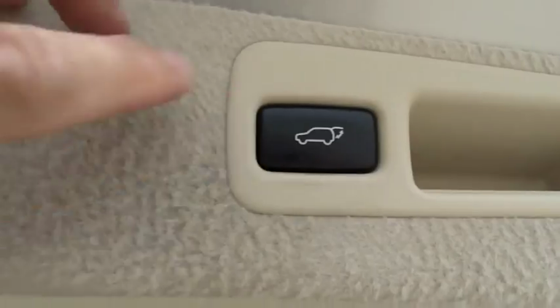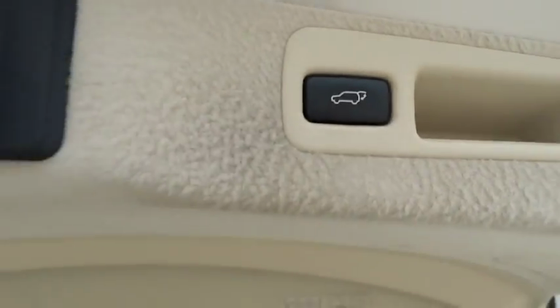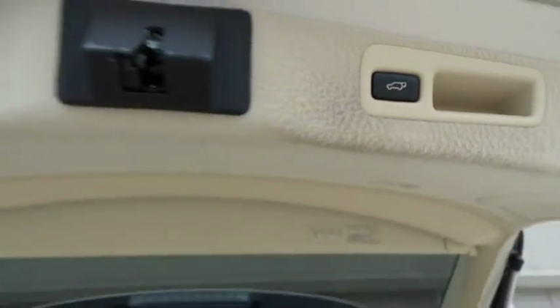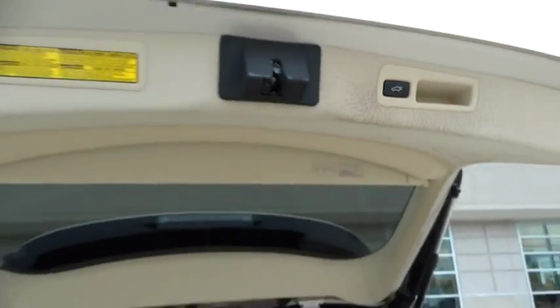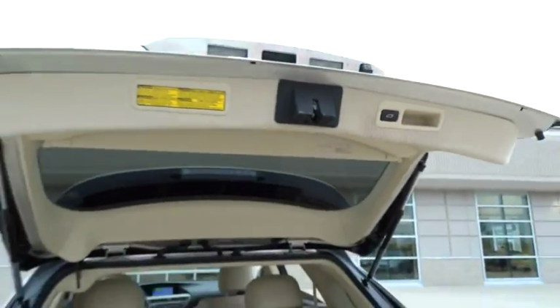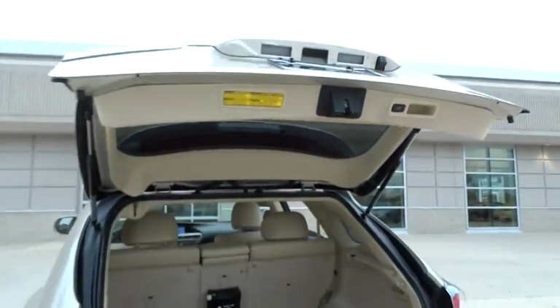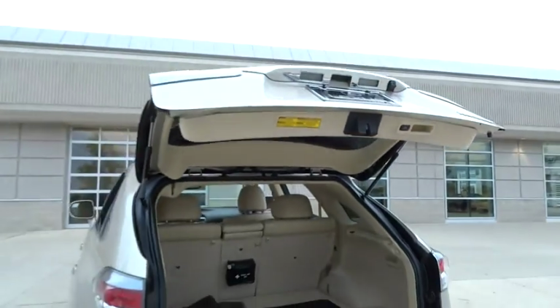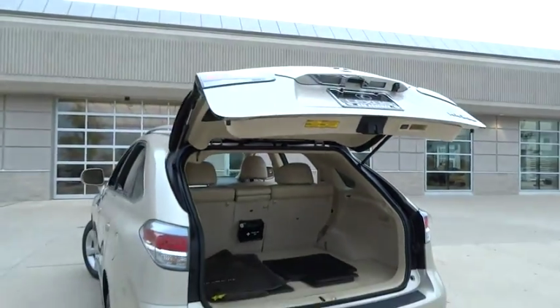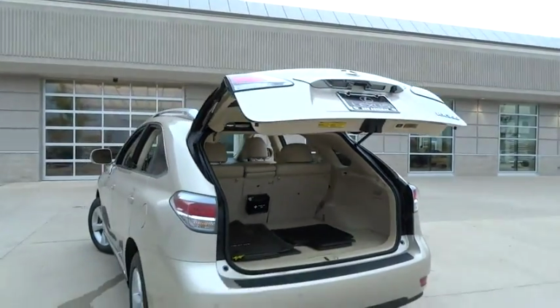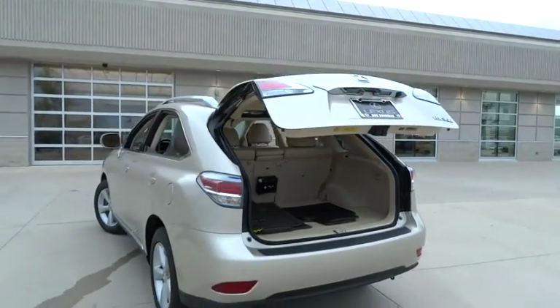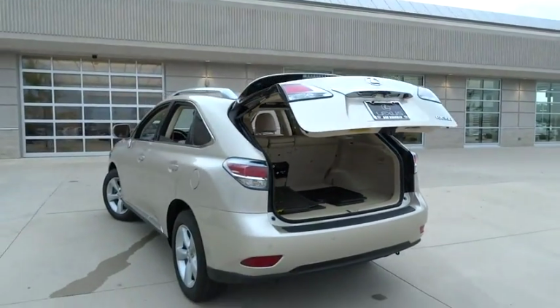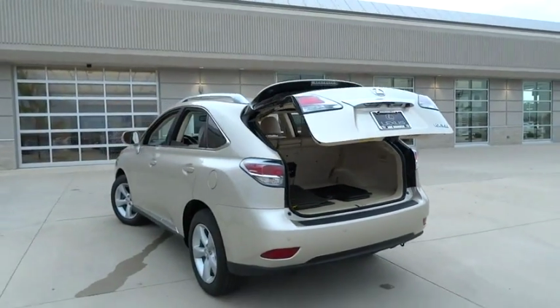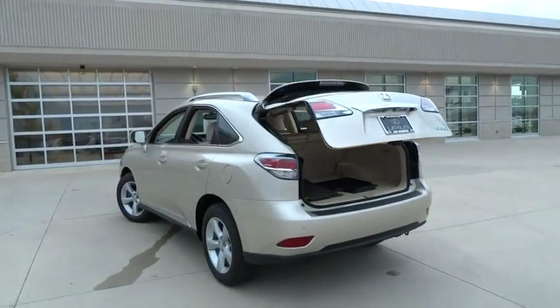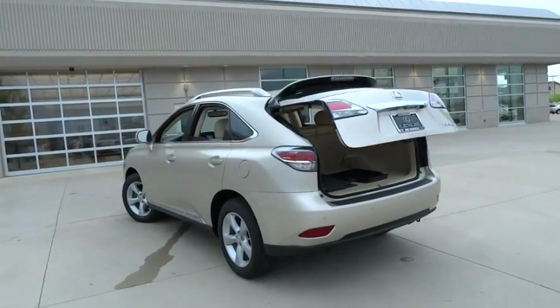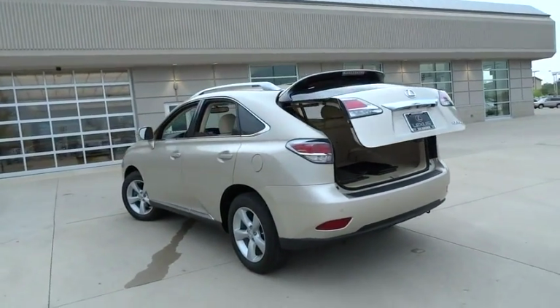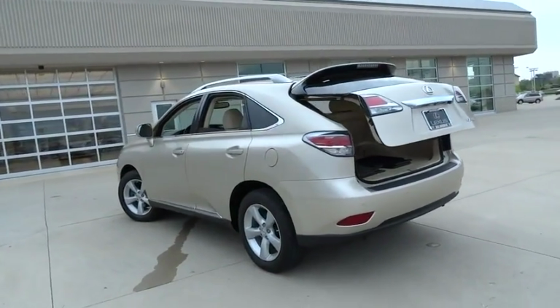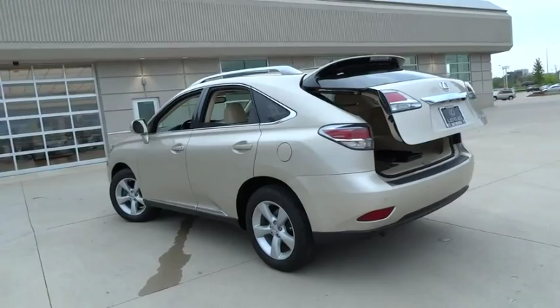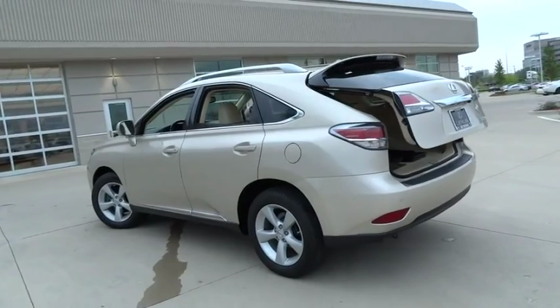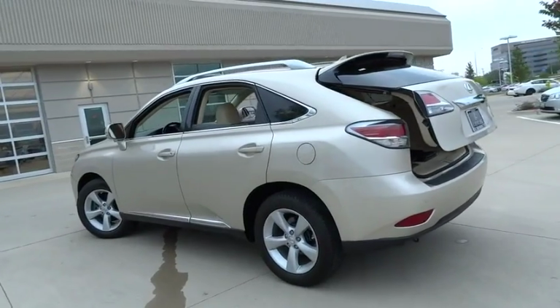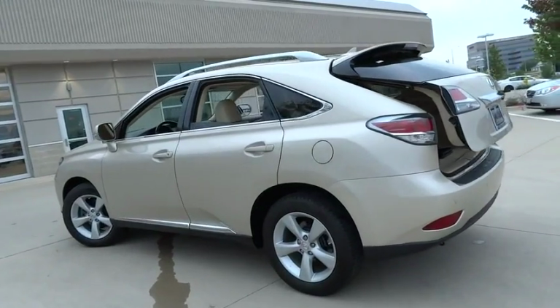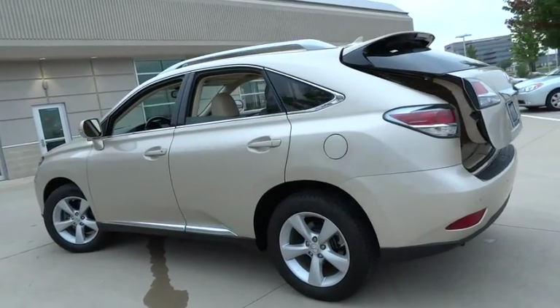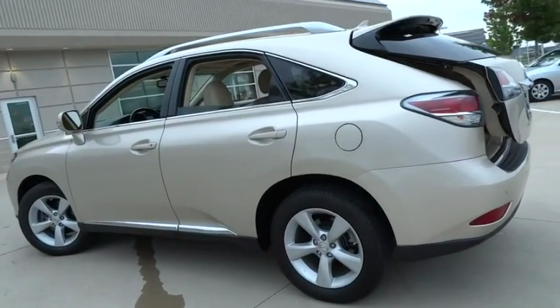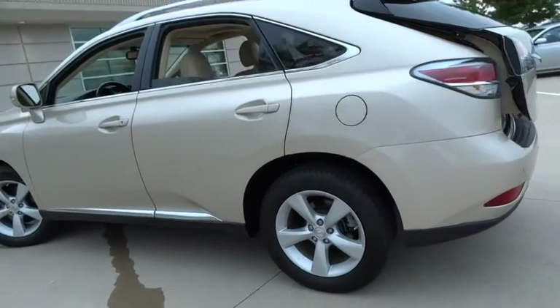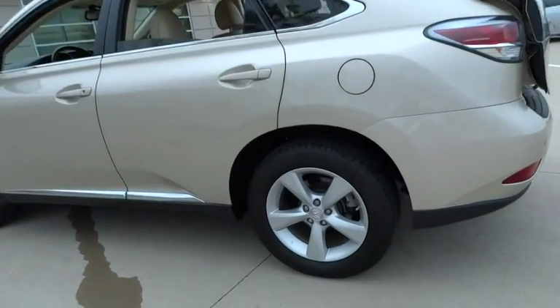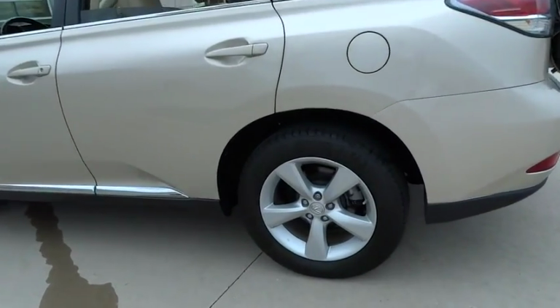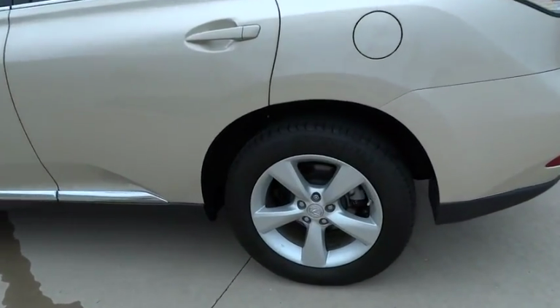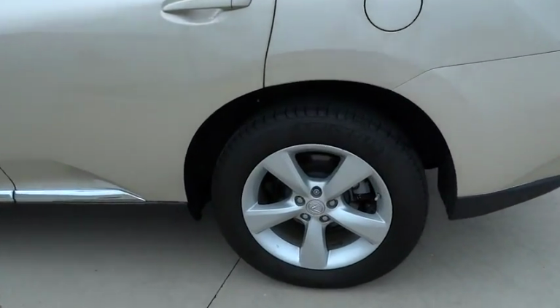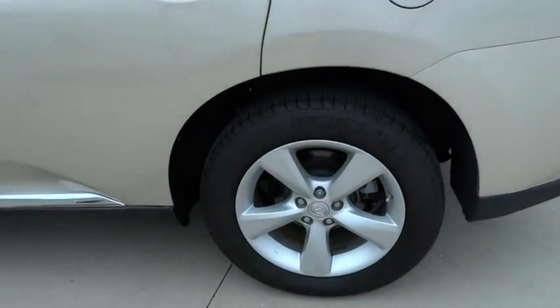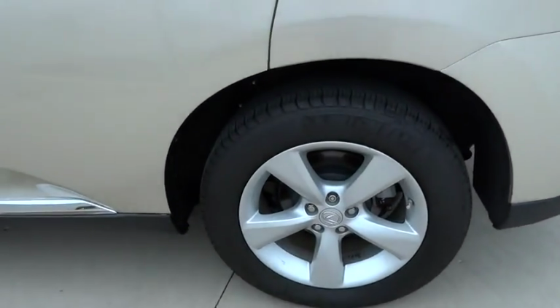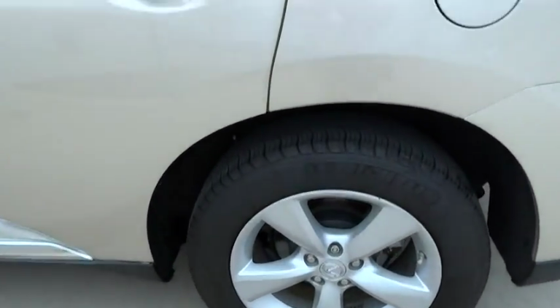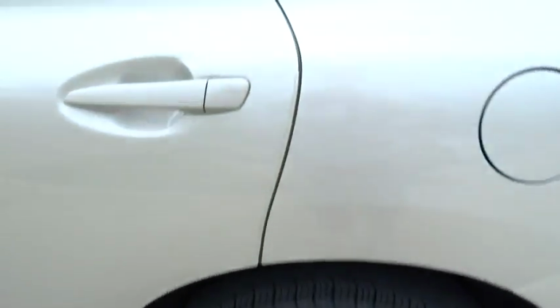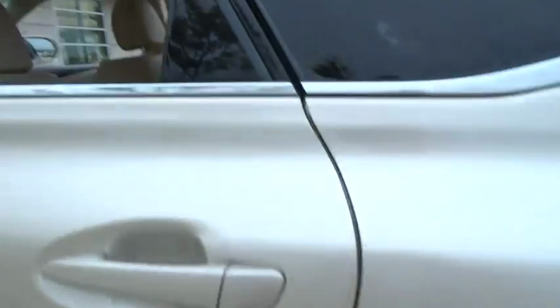CD changer. Power passenger seat. Leather-wrapped steering wheel. Bluetooth. Power steering. Adjustable steering wheel. Driver airbag. Cruise control. Floor mats.